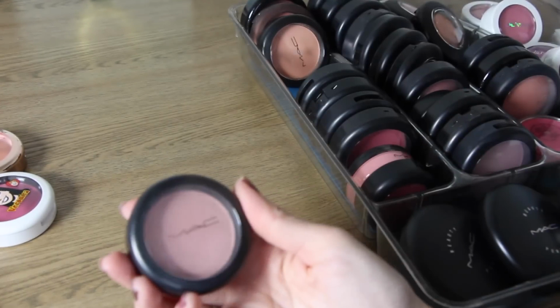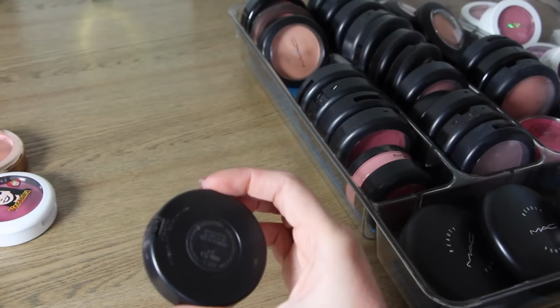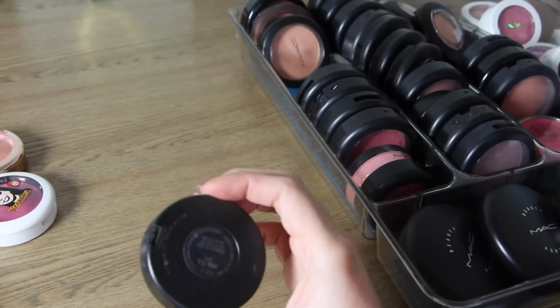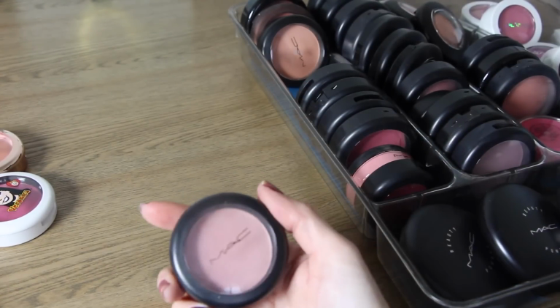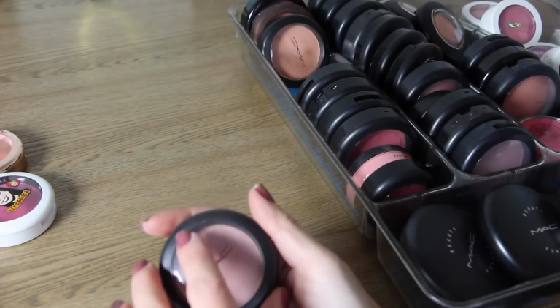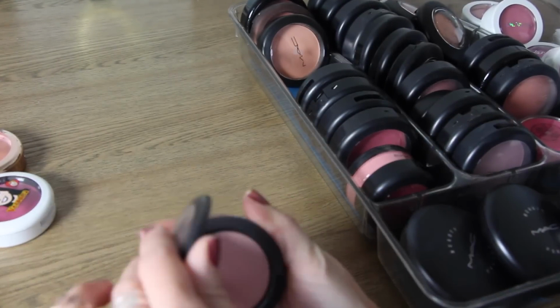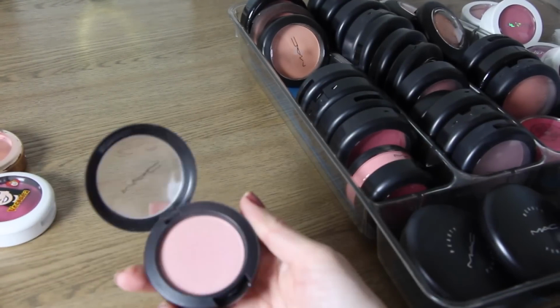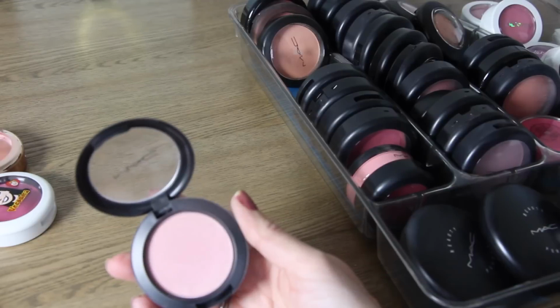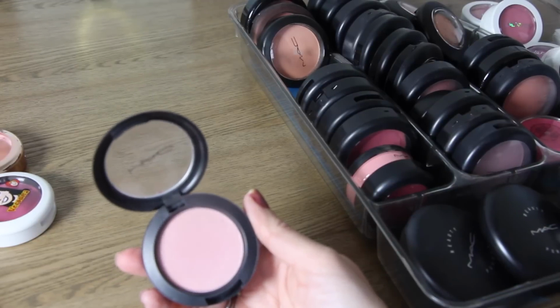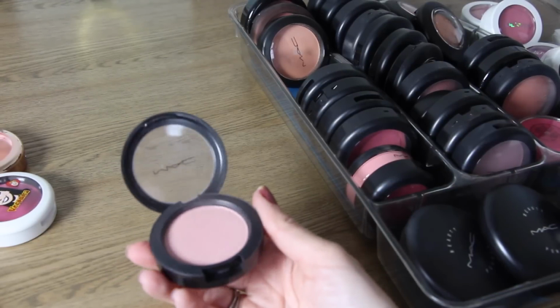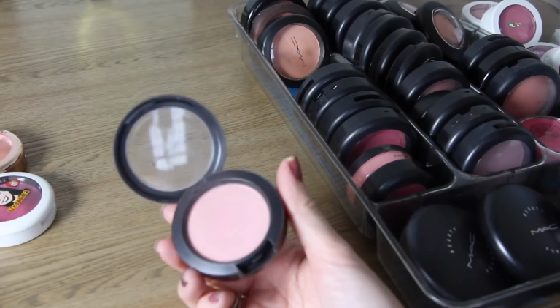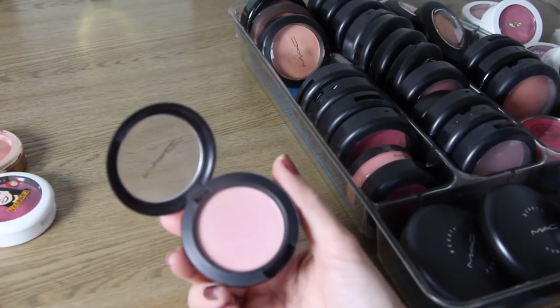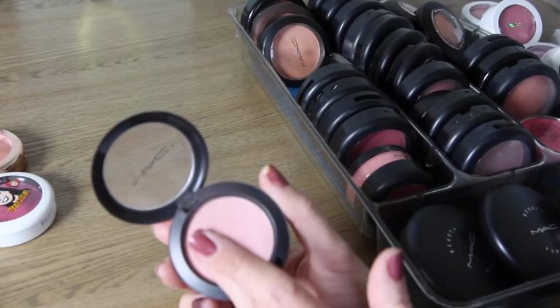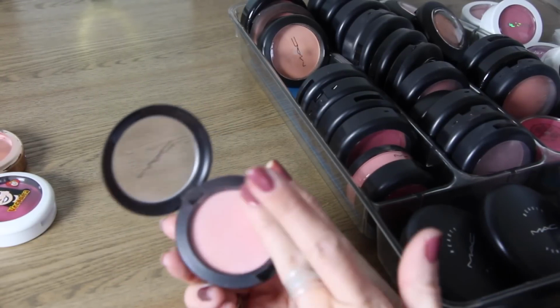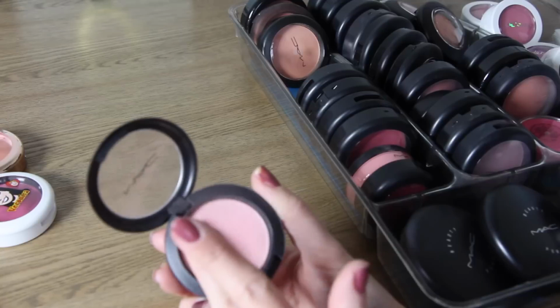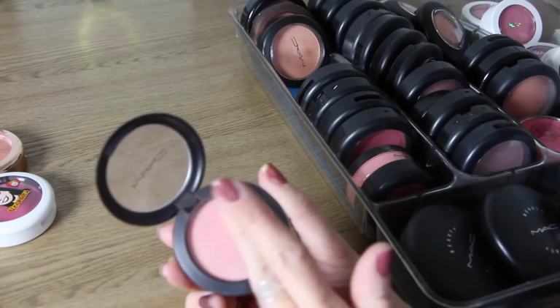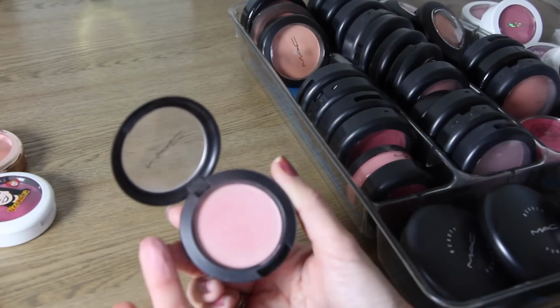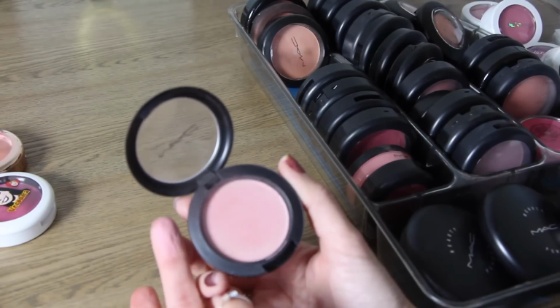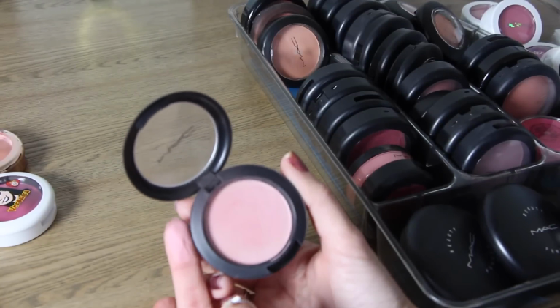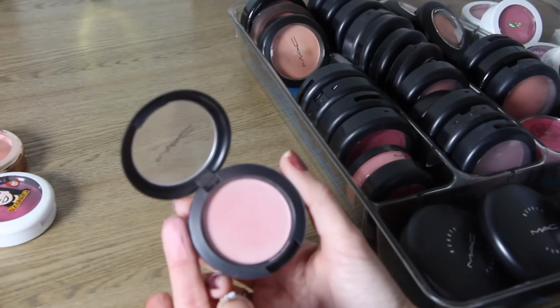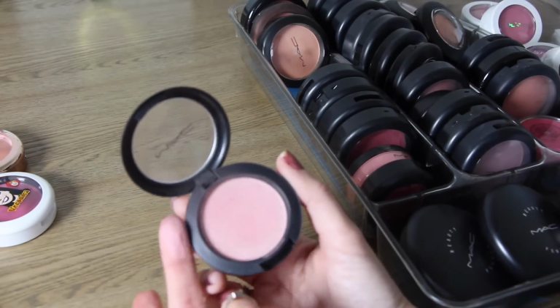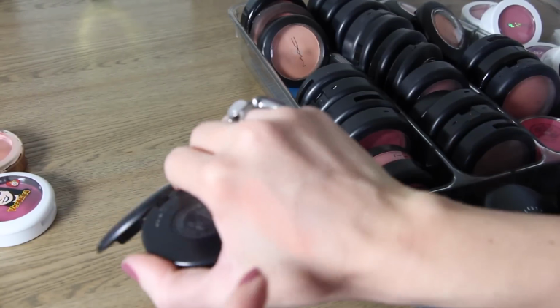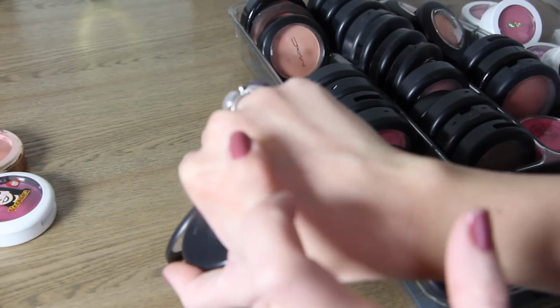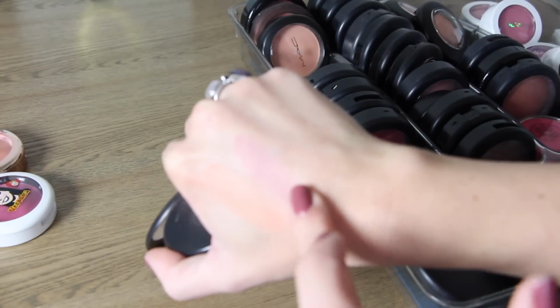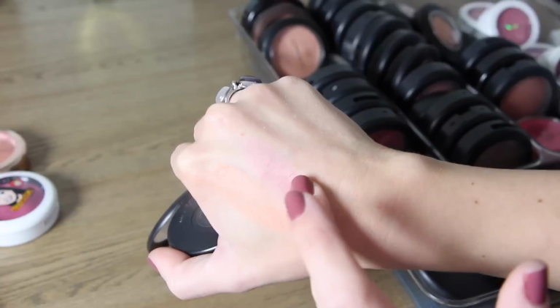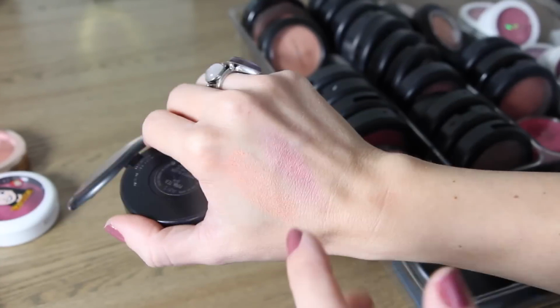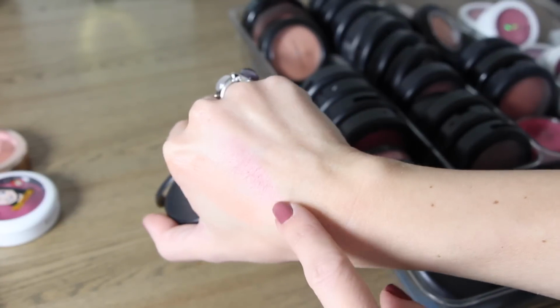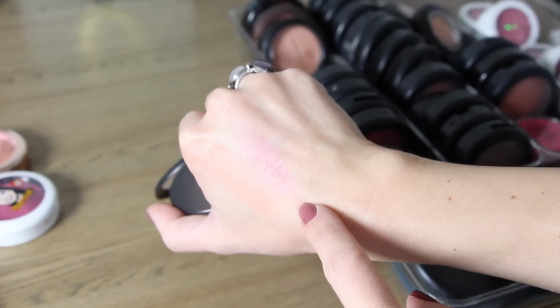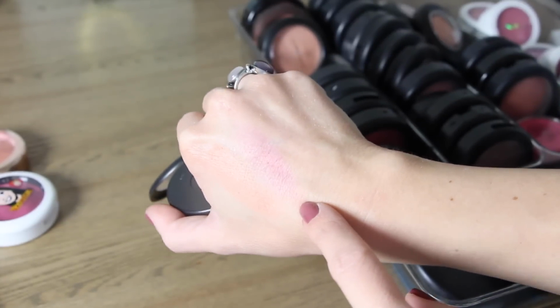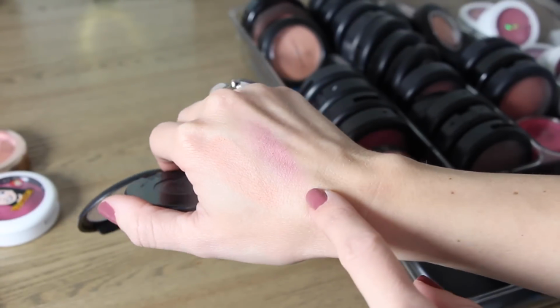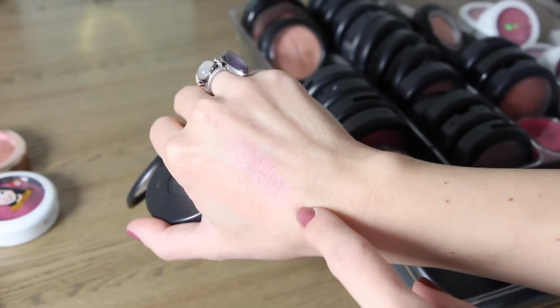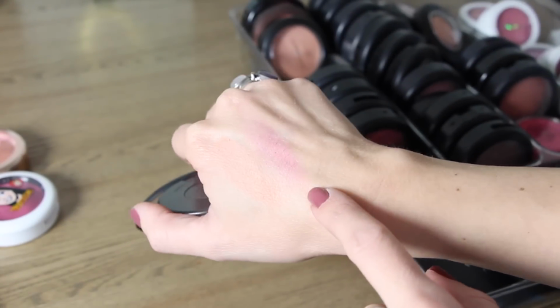This next one is called Pink Tea. It was a limited edition color — I got it at a CCO and I love this color. It's a light dusty pink, beautiful on the cheeks, one of my favorites. So I will keep Pink Tea.